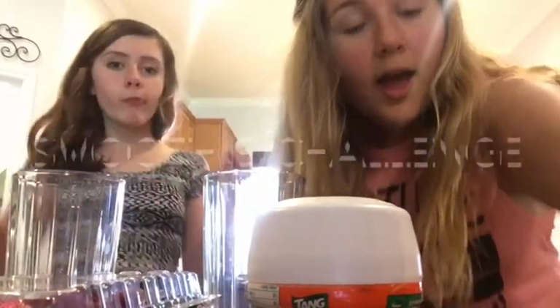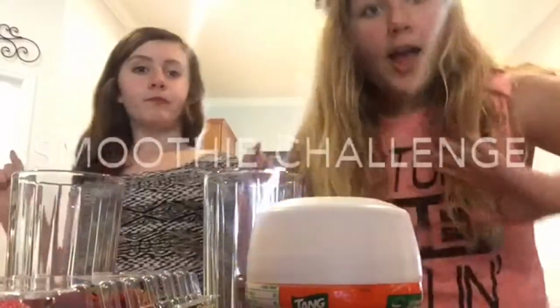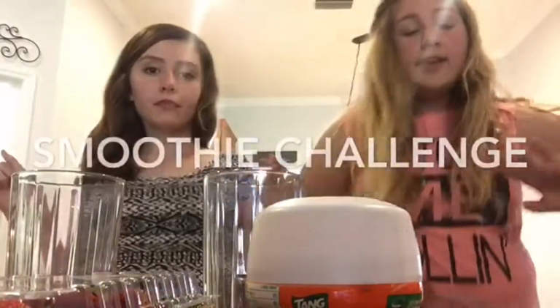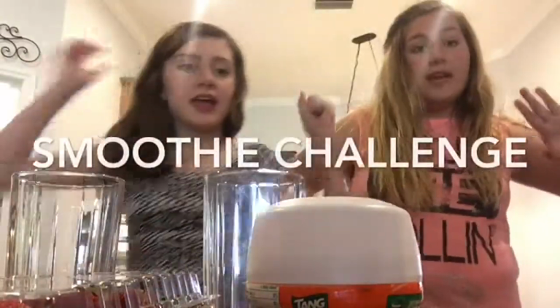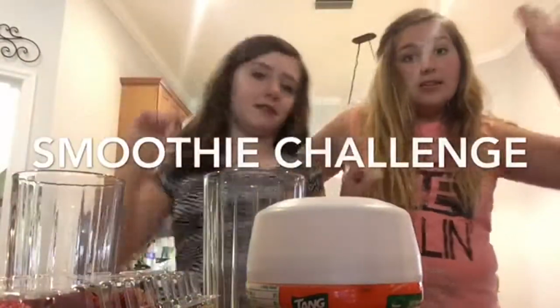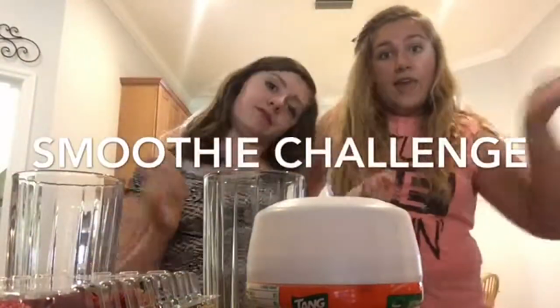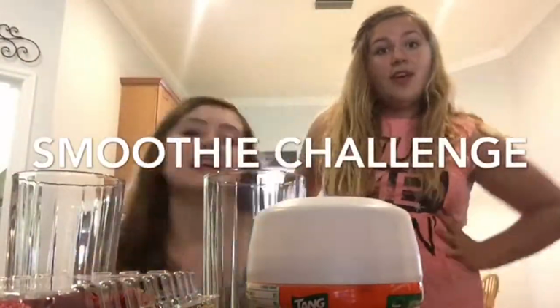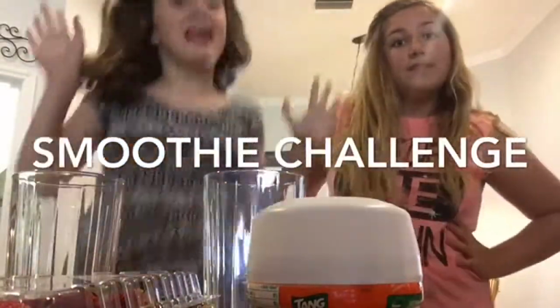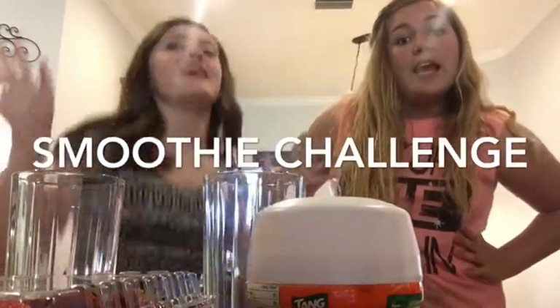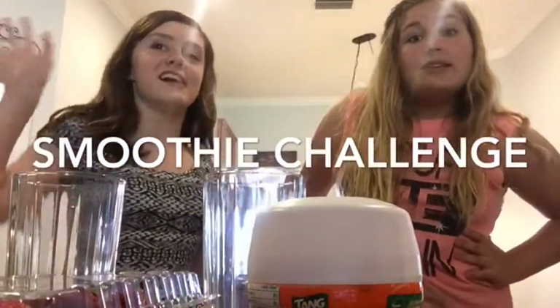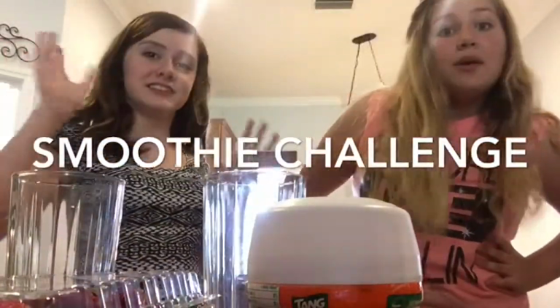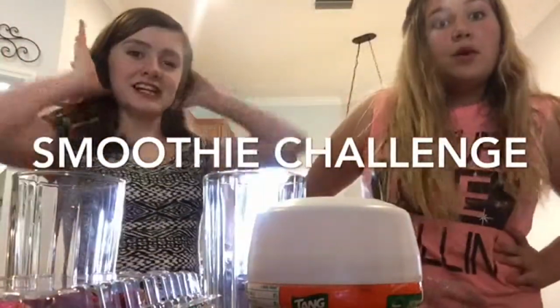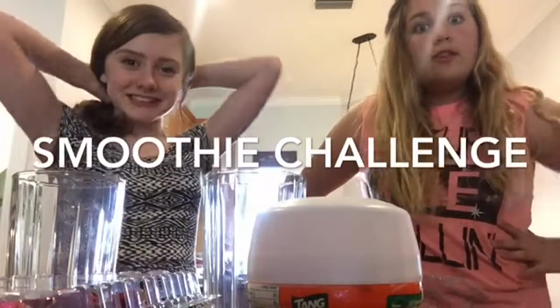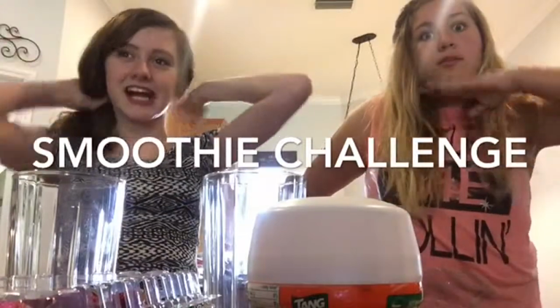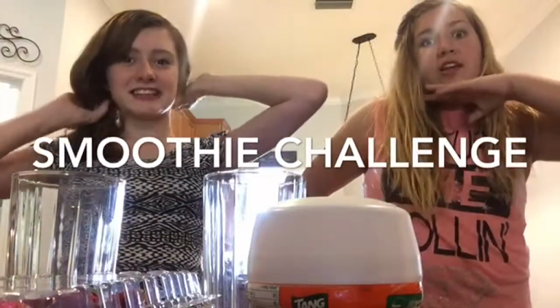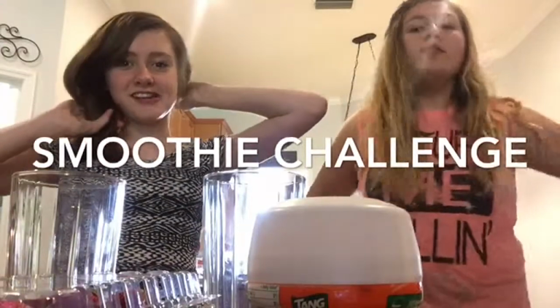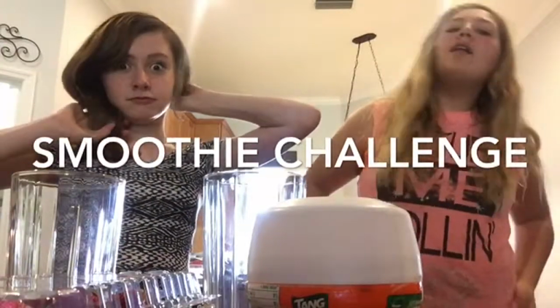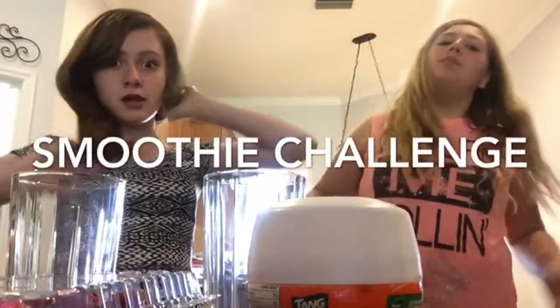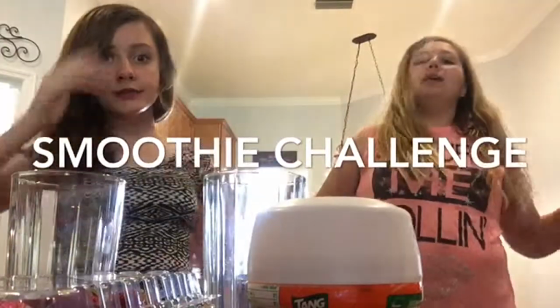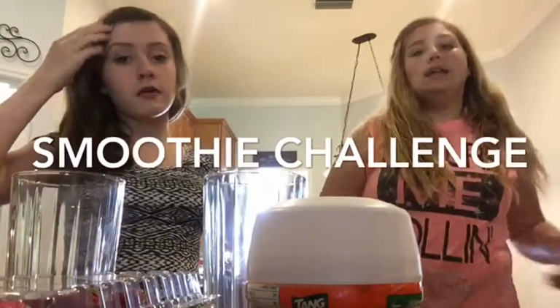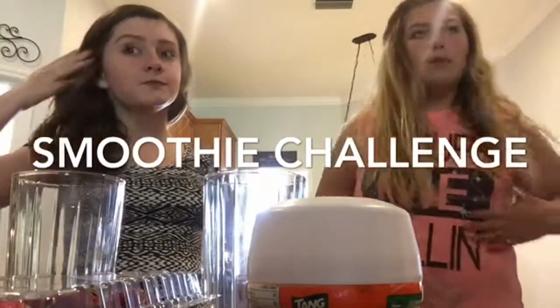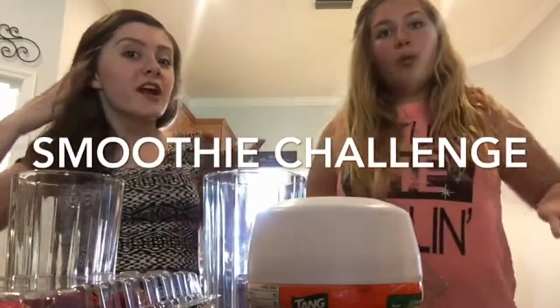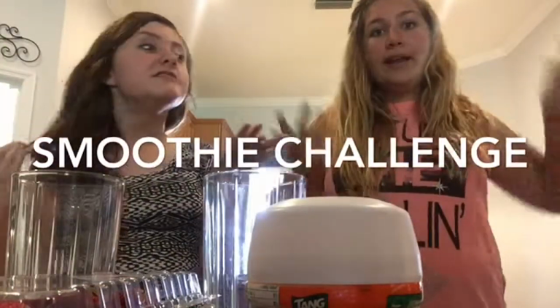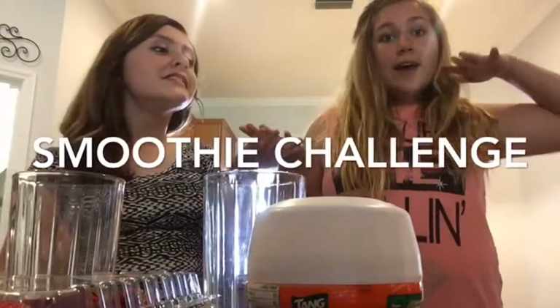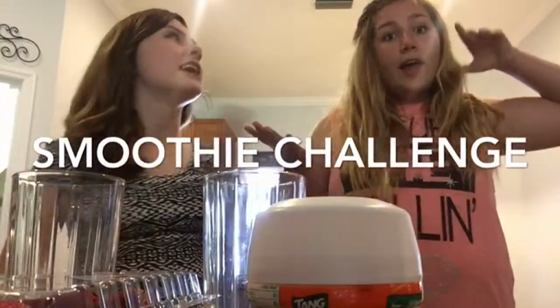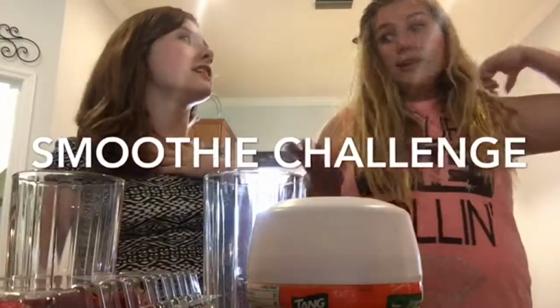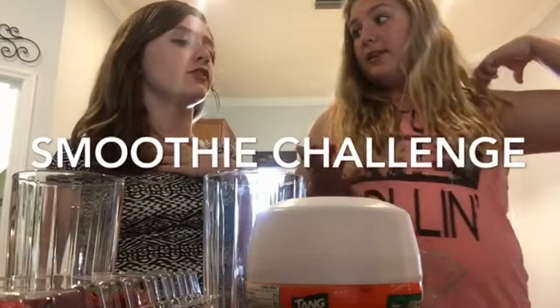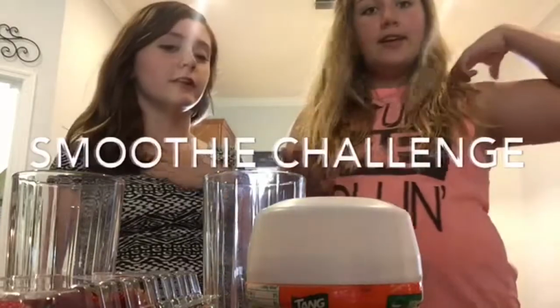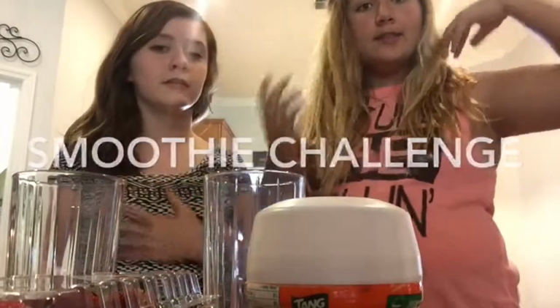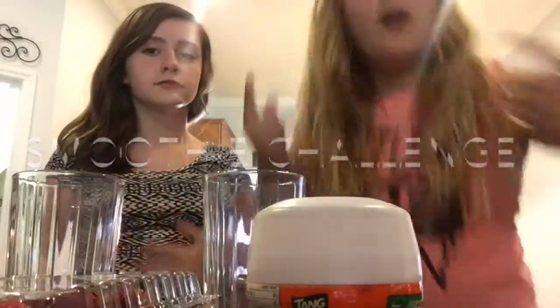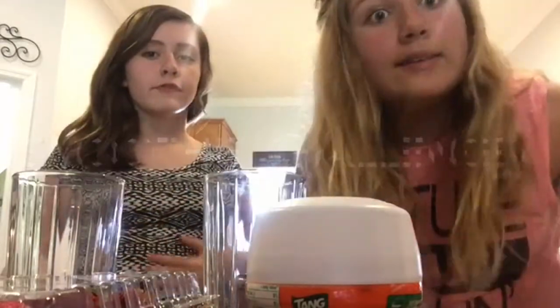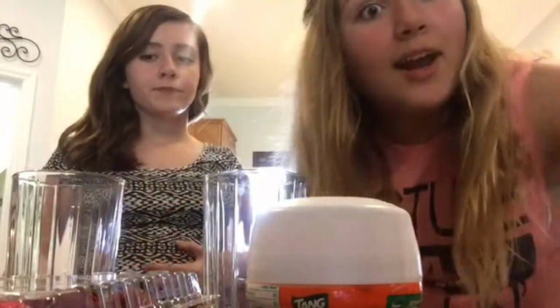Hi guys, it's Faith and it's Hannah and today we're doing this smoothie challenge. I know it's kind of old, but we're kind of bored and it's fun. And it gives us food. So let's get started.